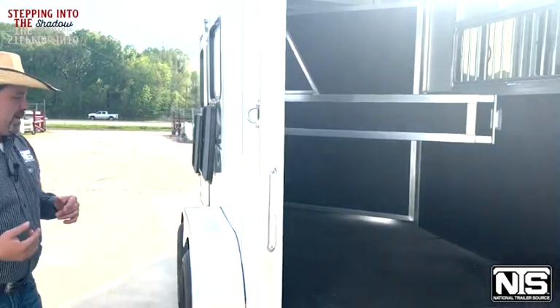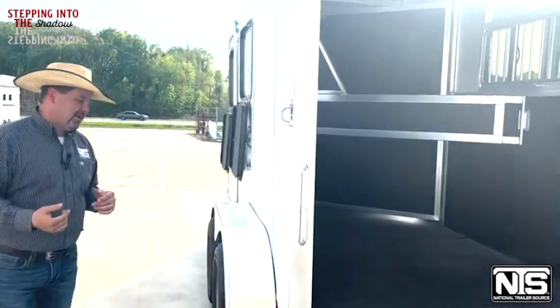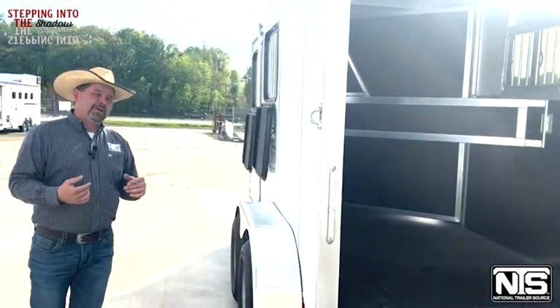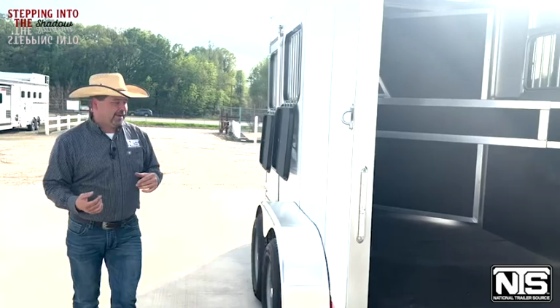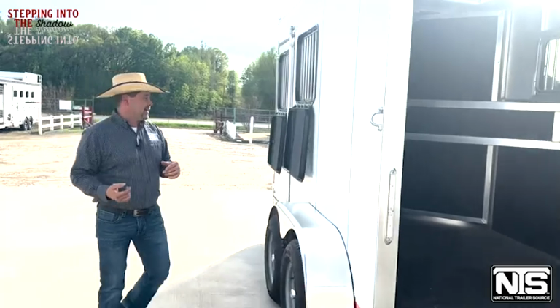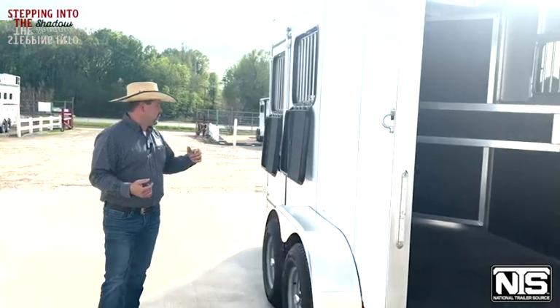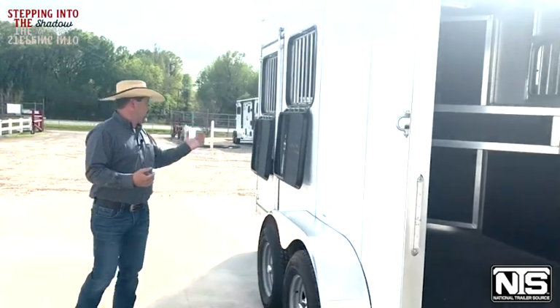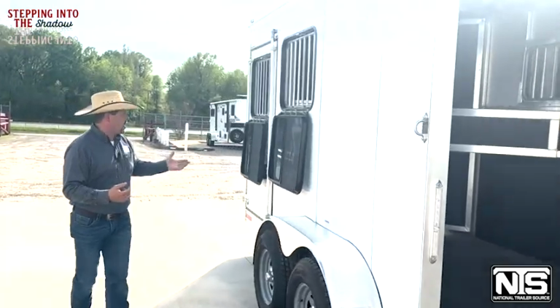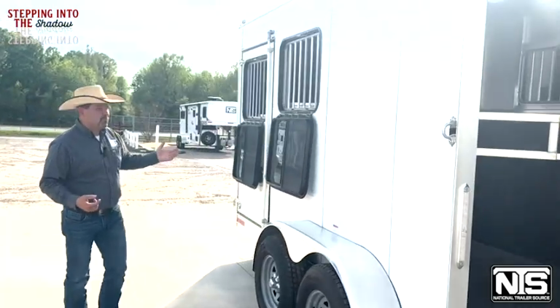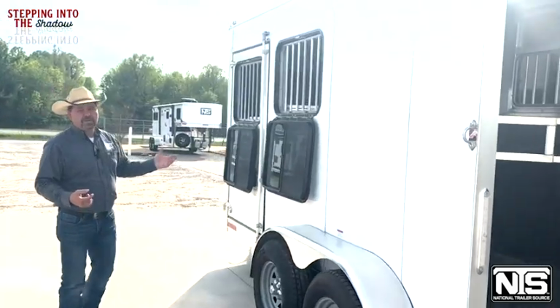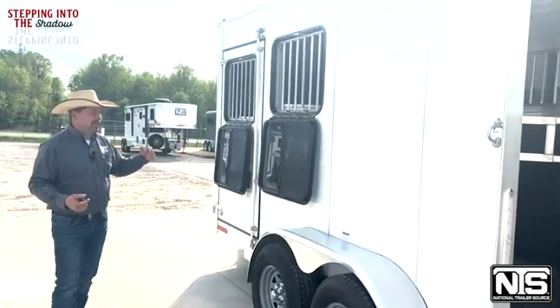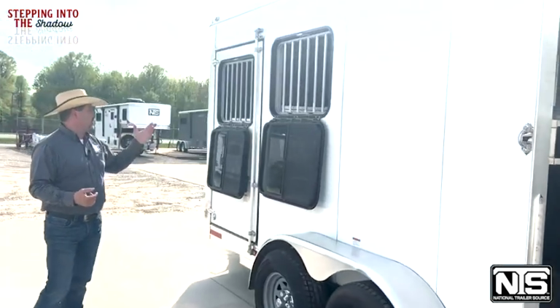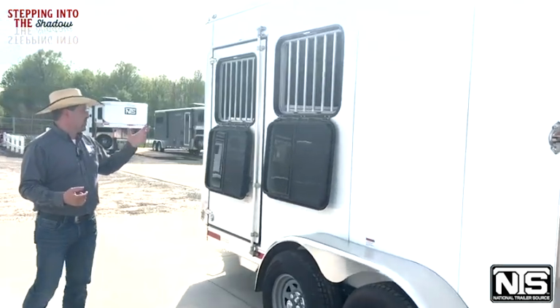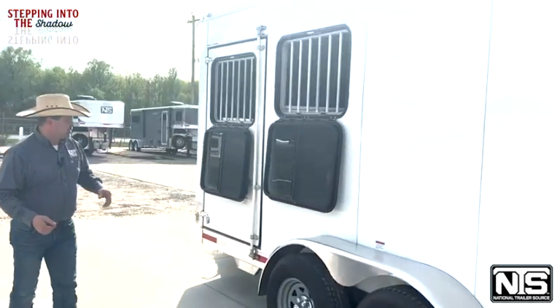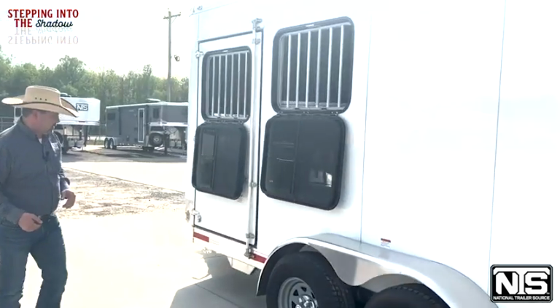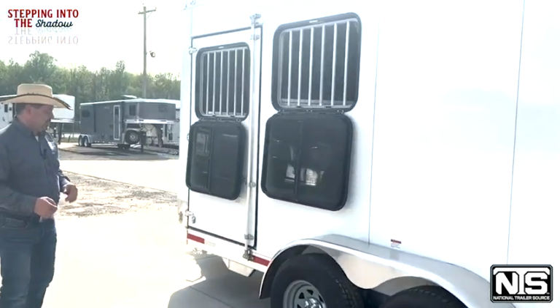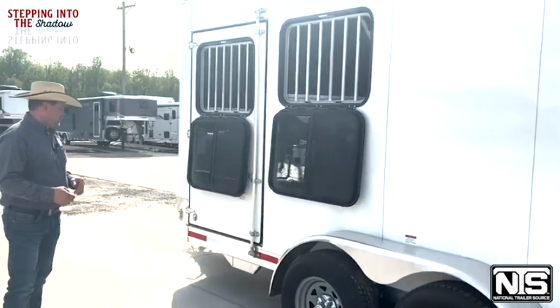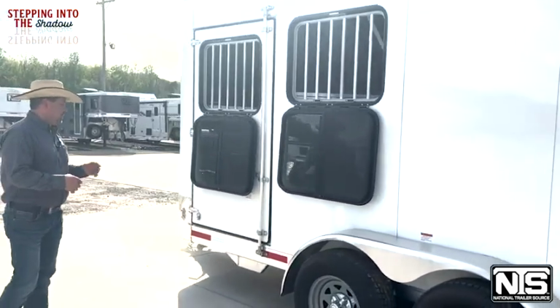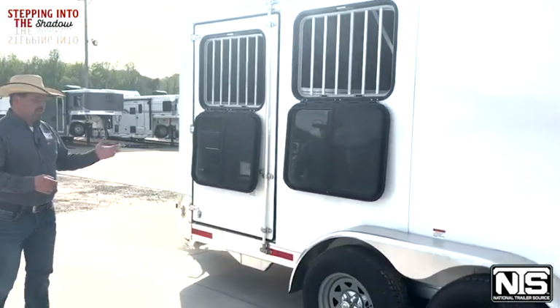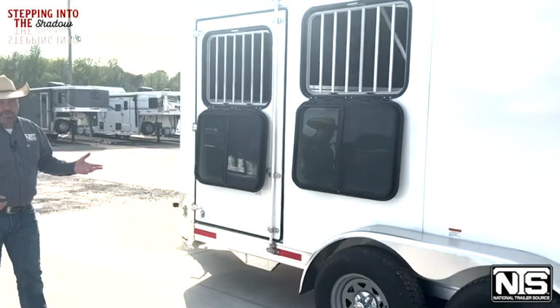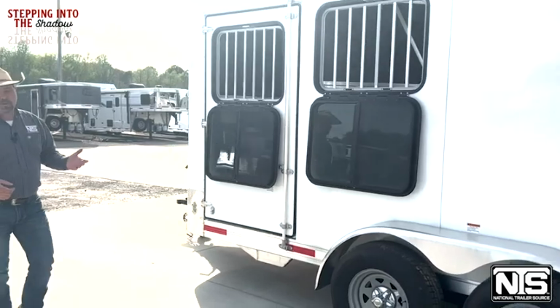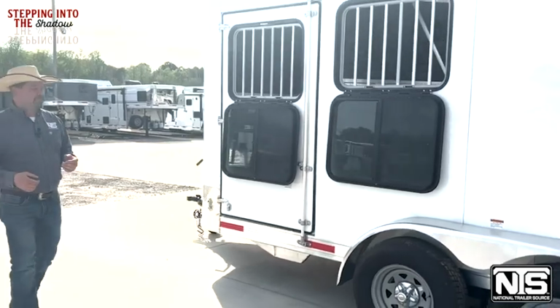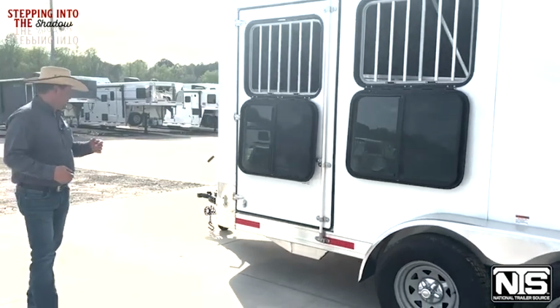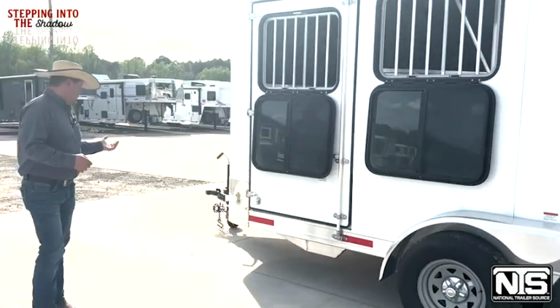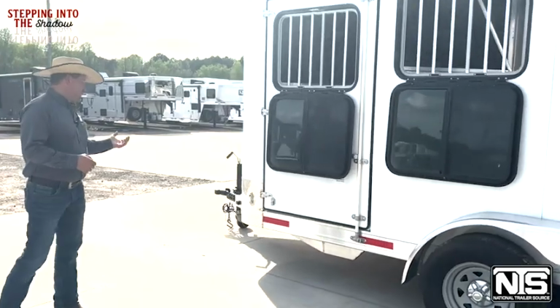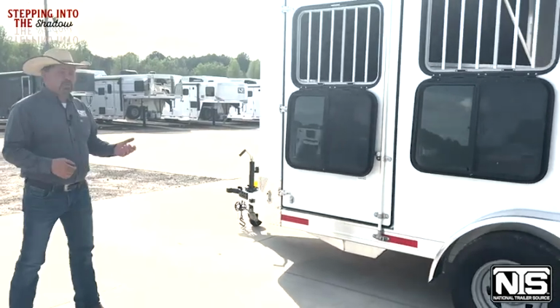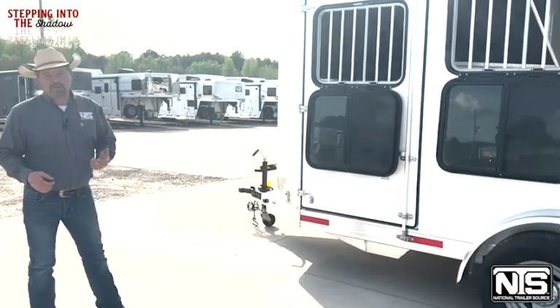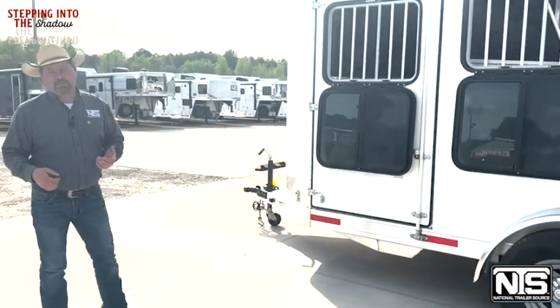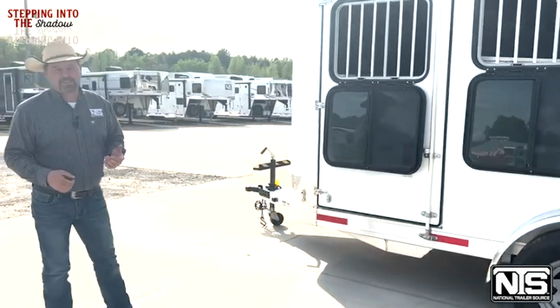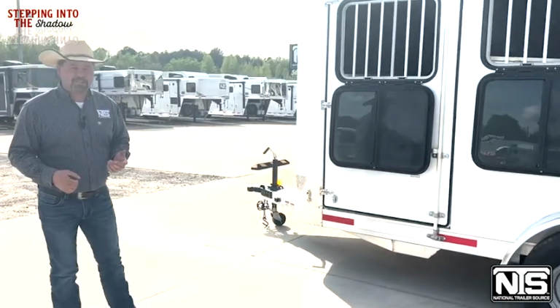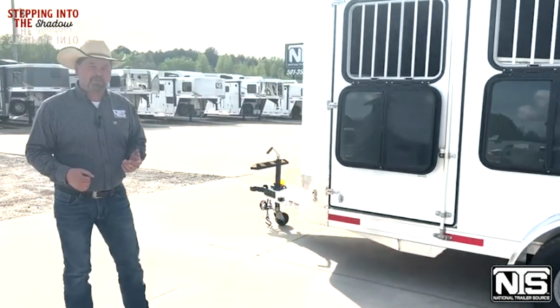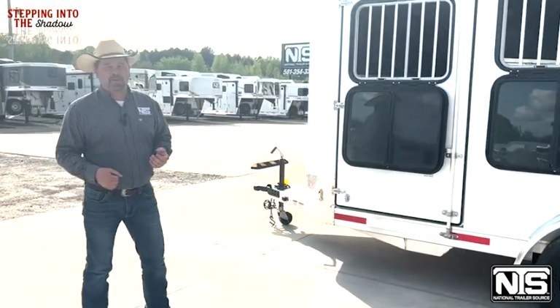Back around over here on the head side, you've got those drop-down windows and the face guards. Escape door, and it's got a bulldog two and five-sixteenths coupler on the front.